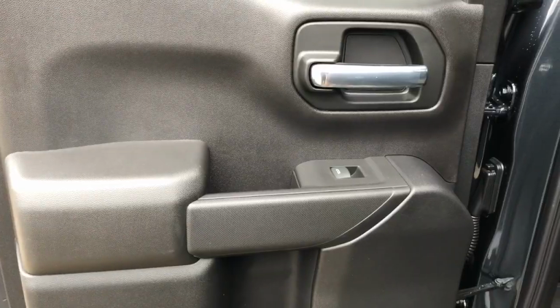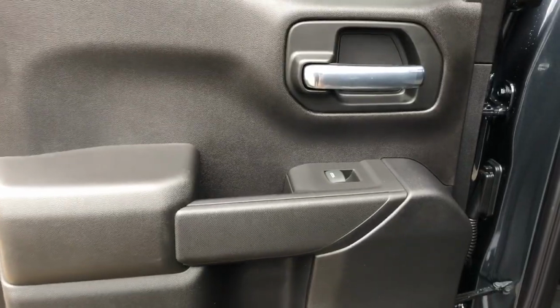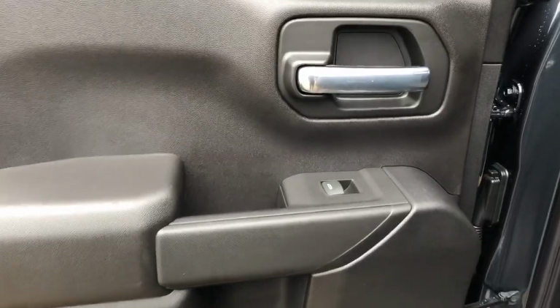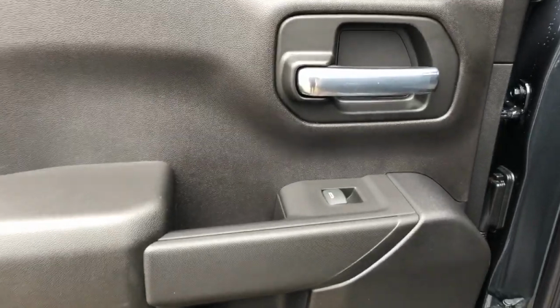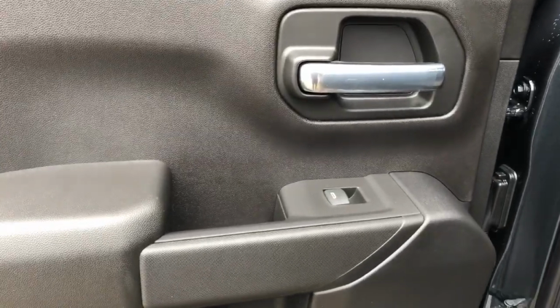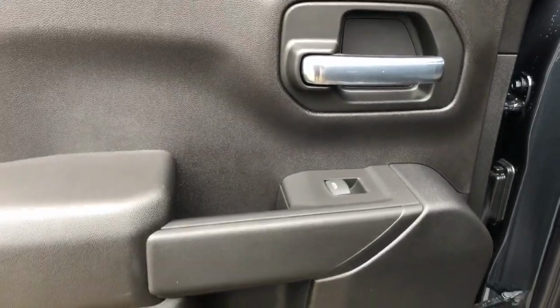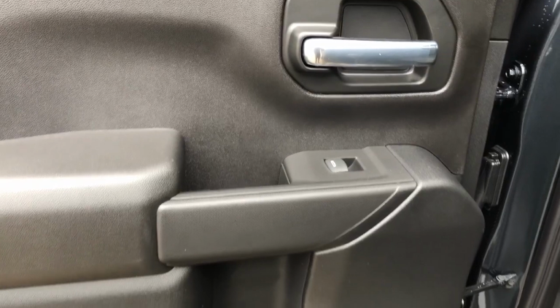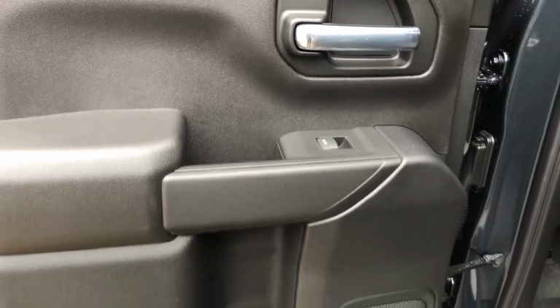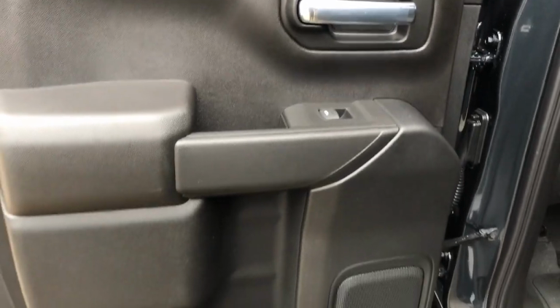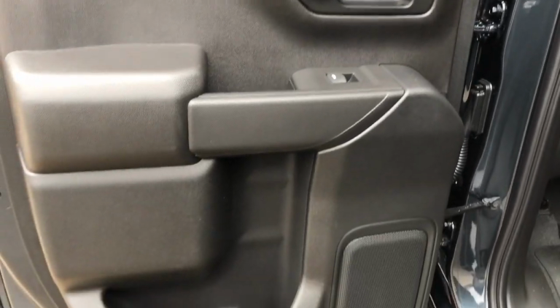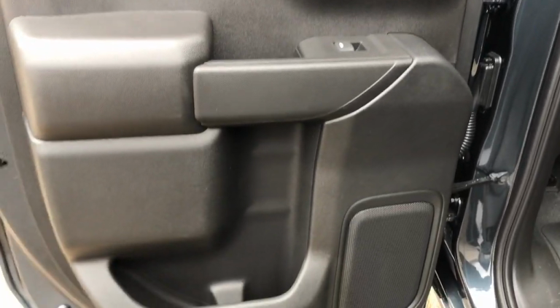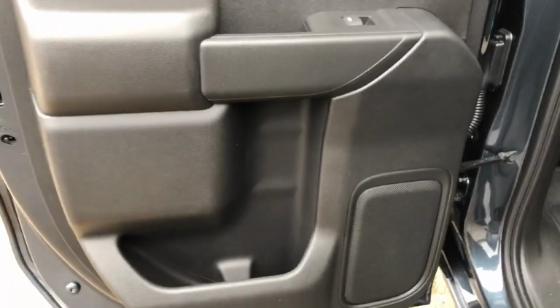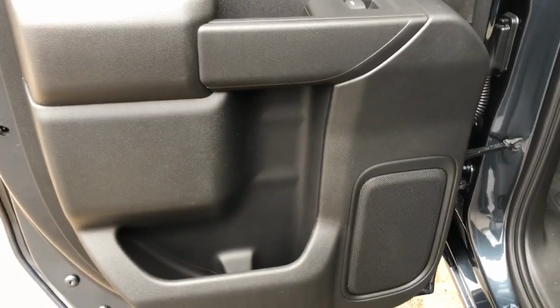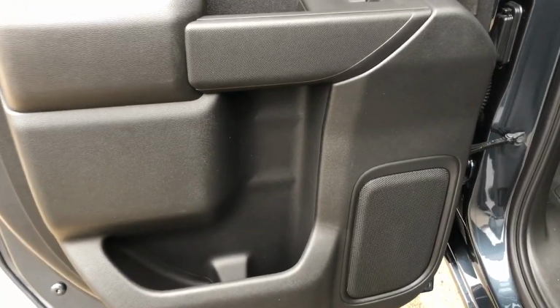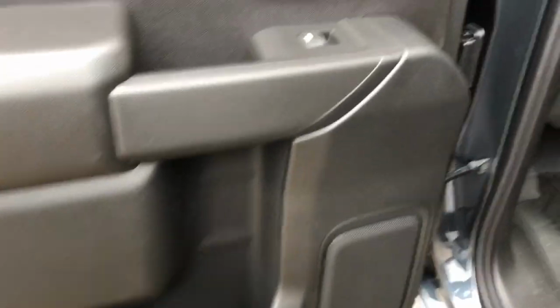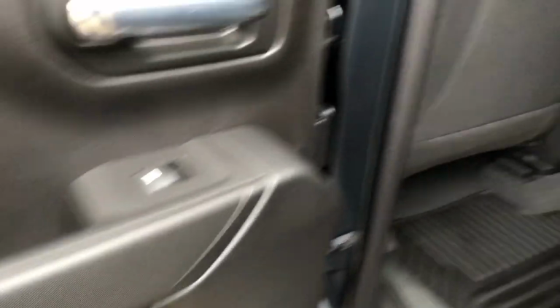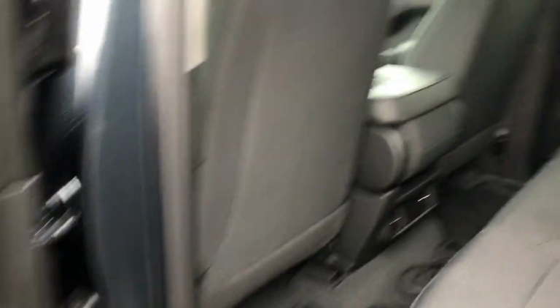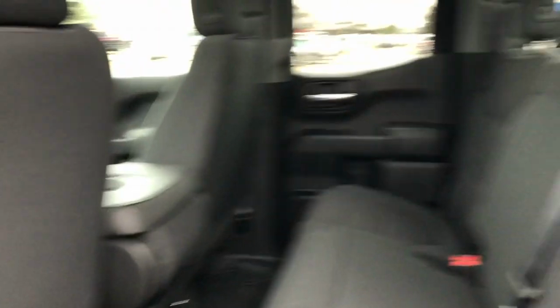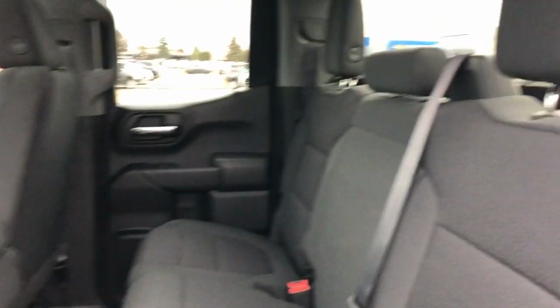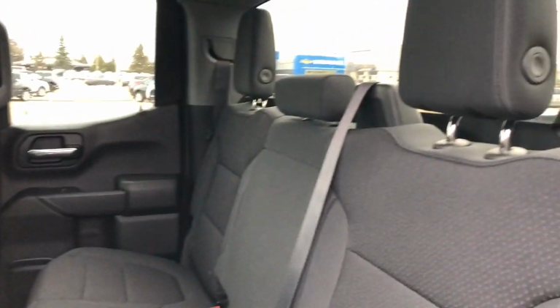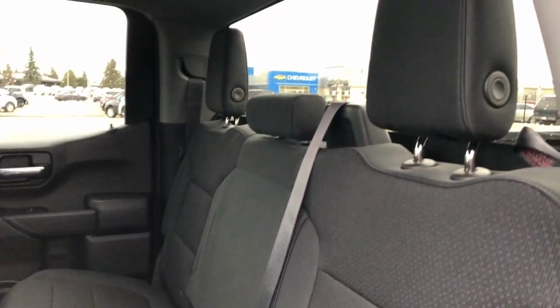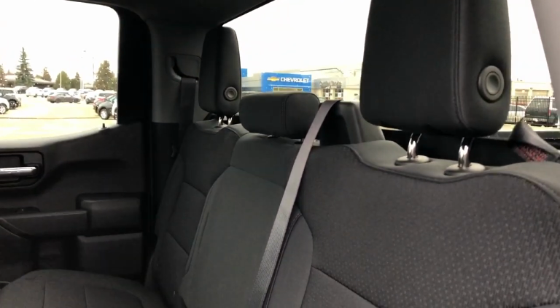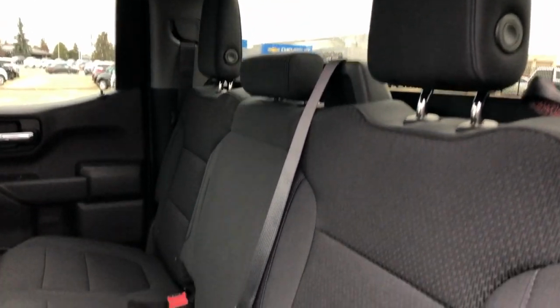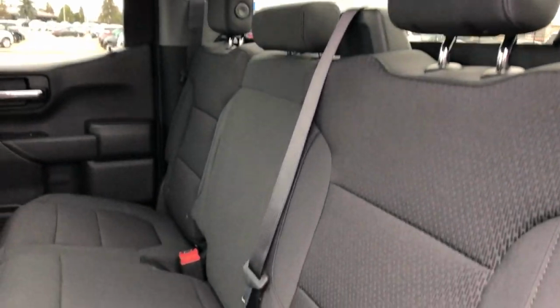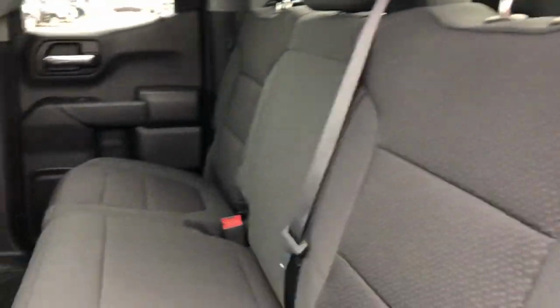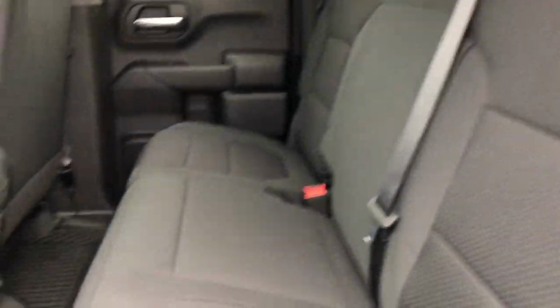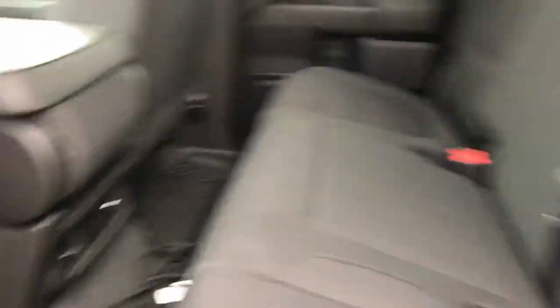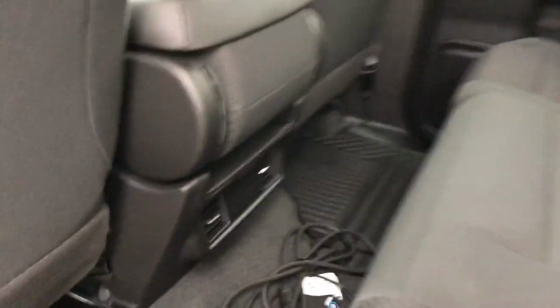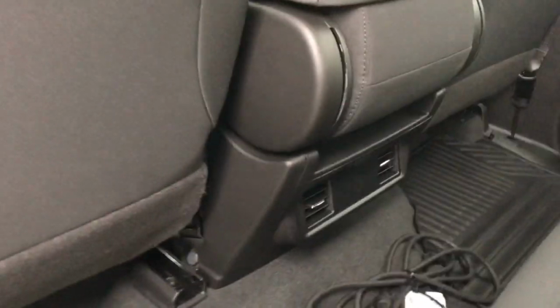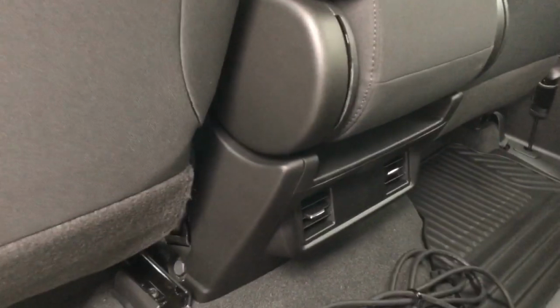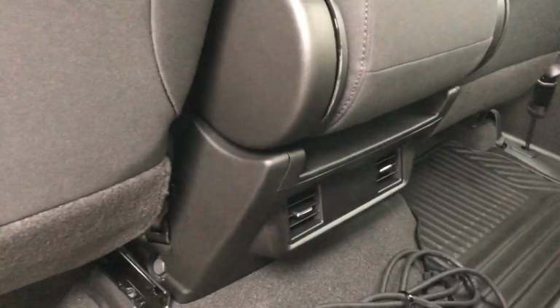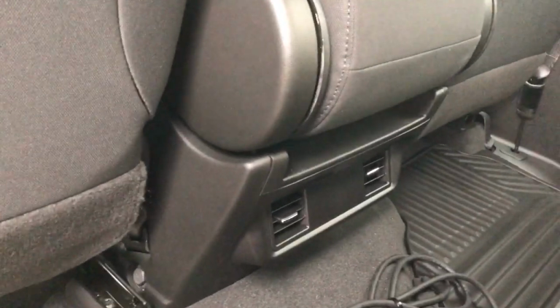Moving onto the rear interior, we can see our chrome door handle, window switch, as well as our speaker and storage, rear seats also featured in gray fabric, and our vents at the back of the center console.